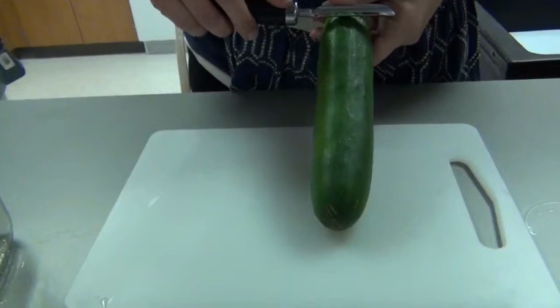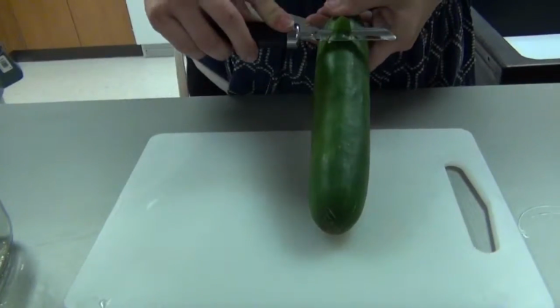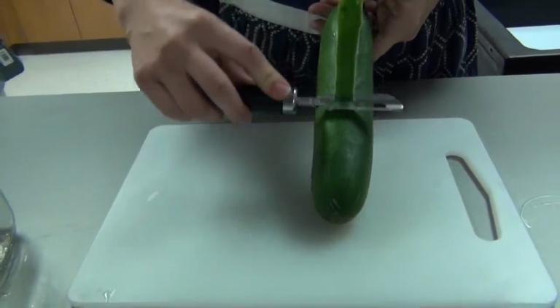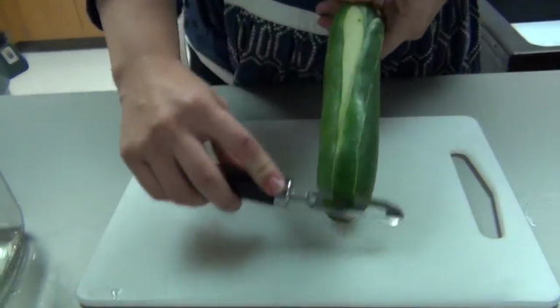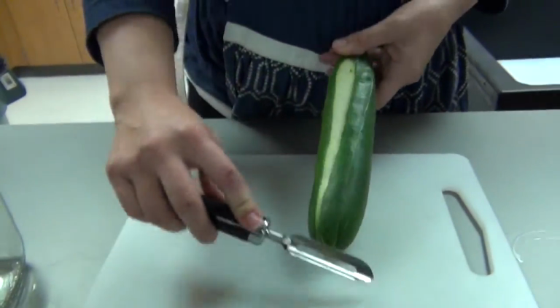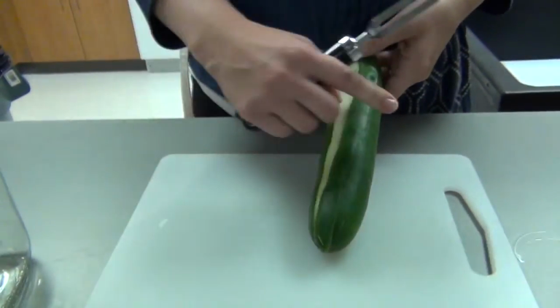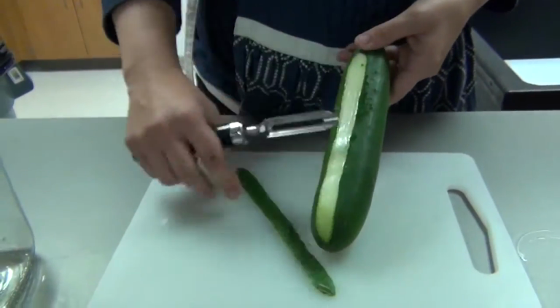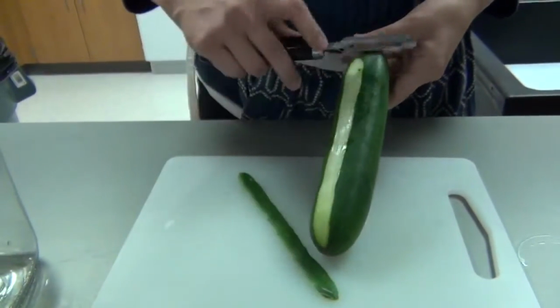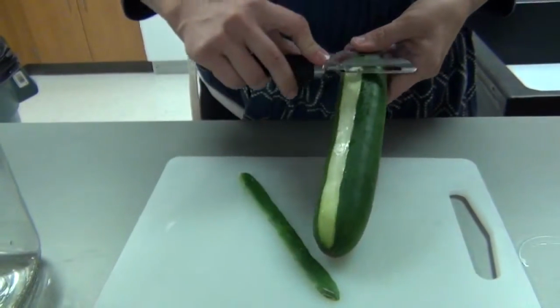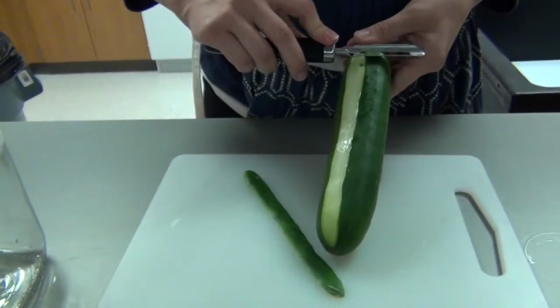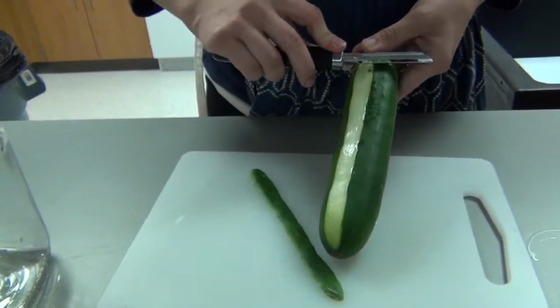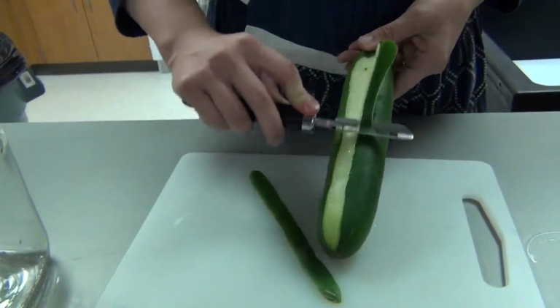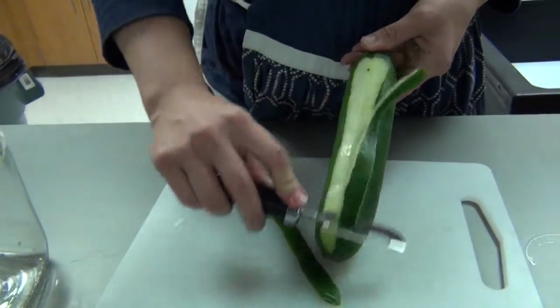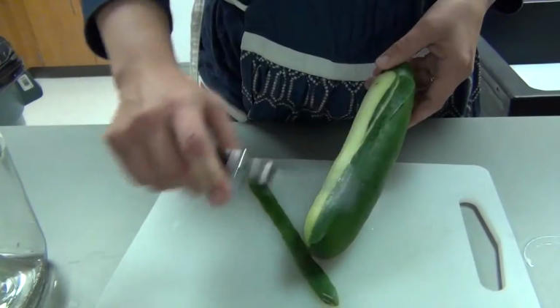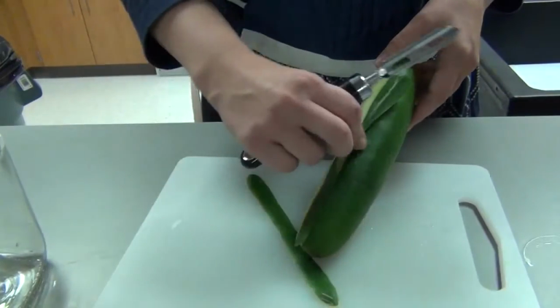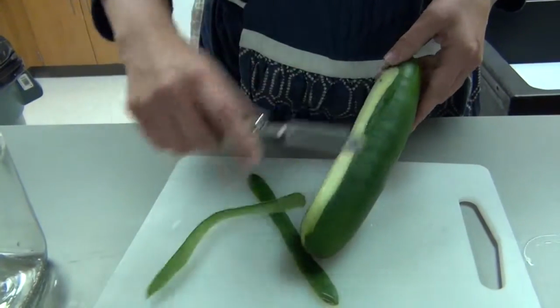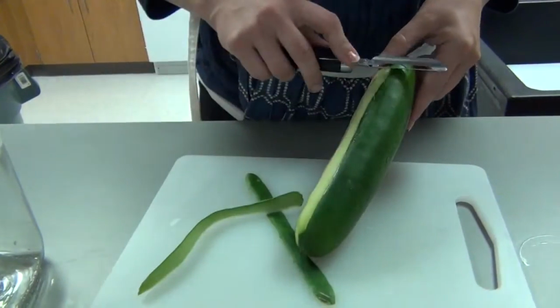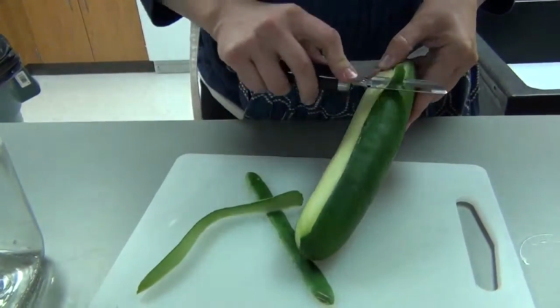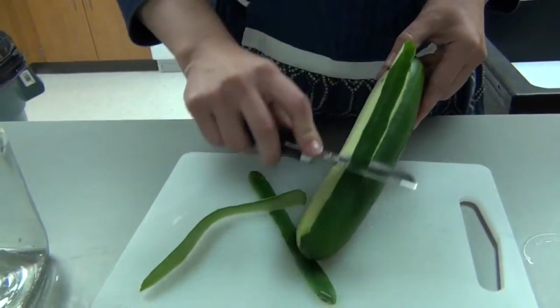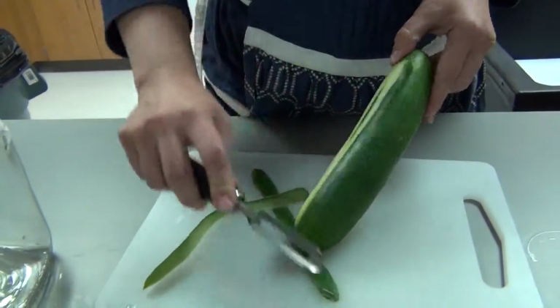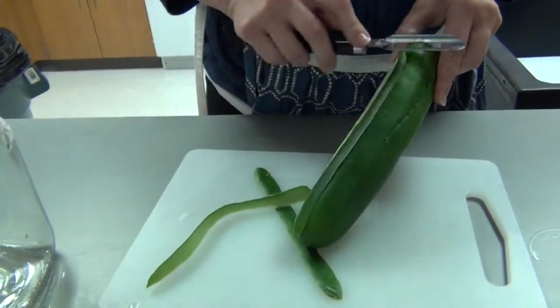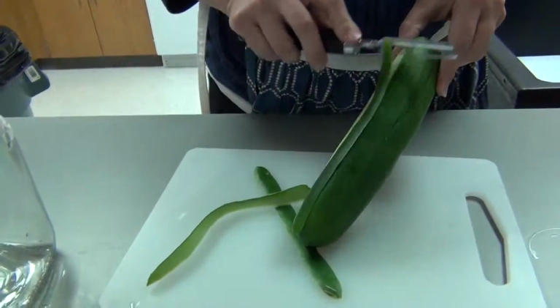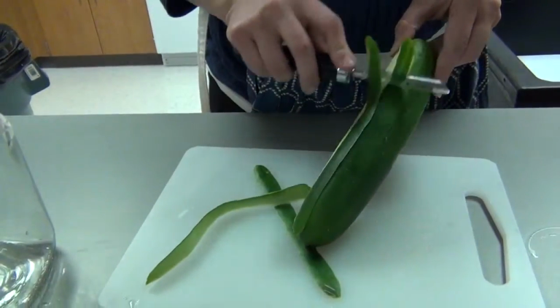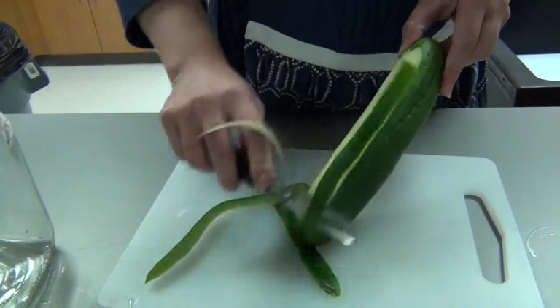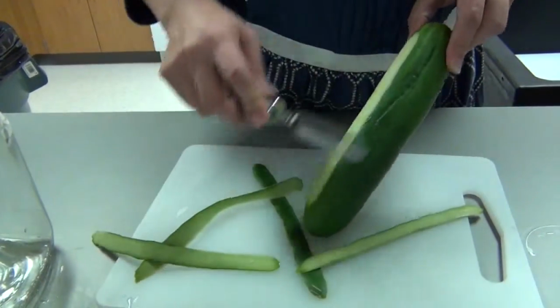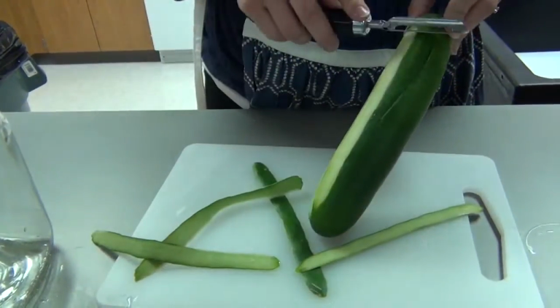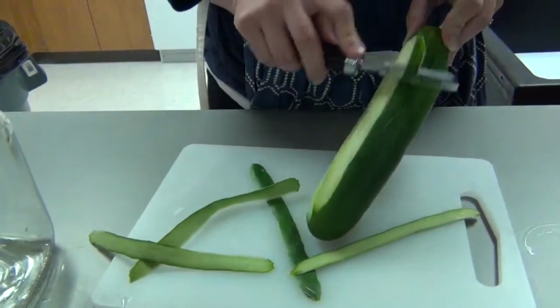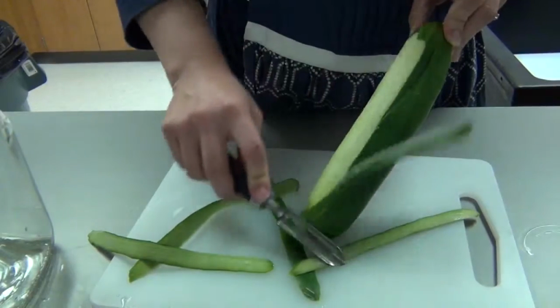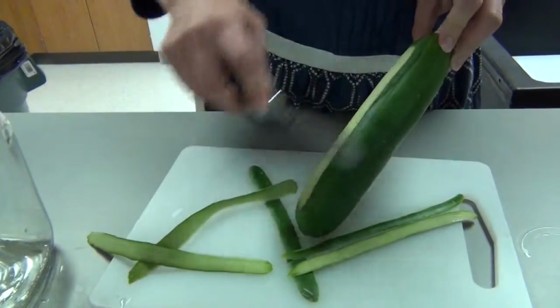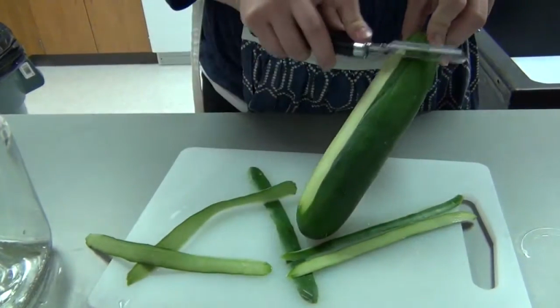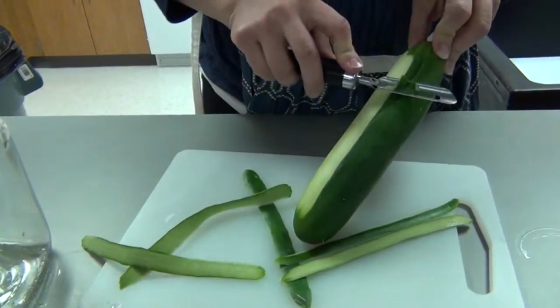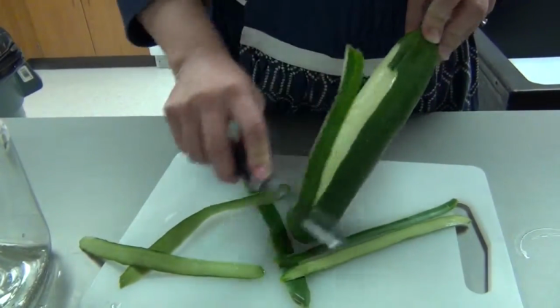Hold the cucumber by one end and rest the other end on the cutting board. Starting at the top, run the vegetable peeler down the side of the cucumber.